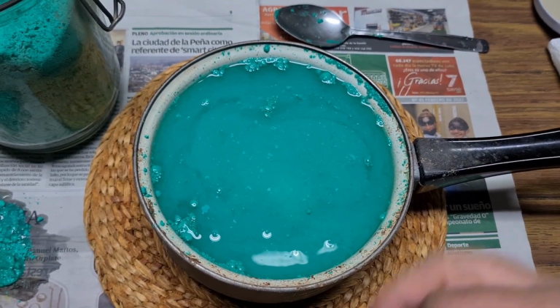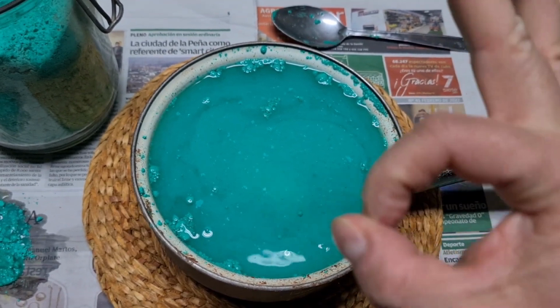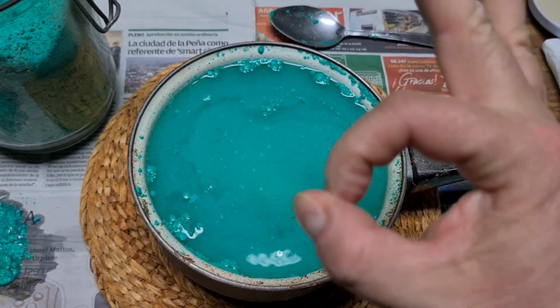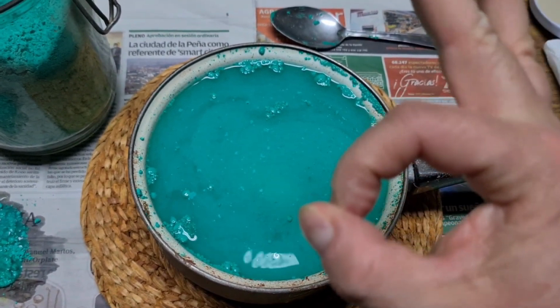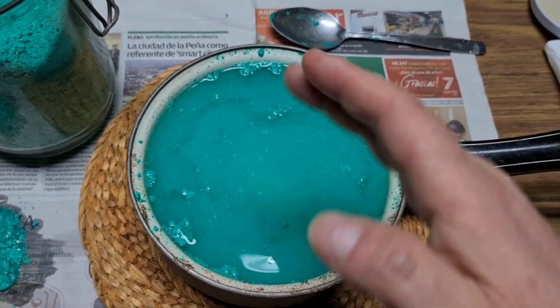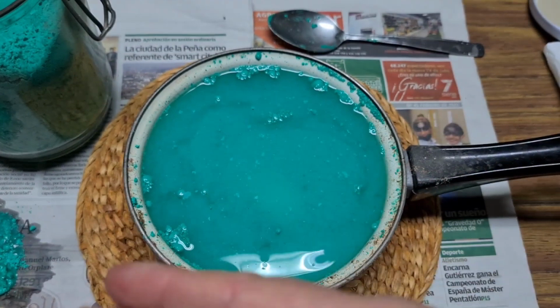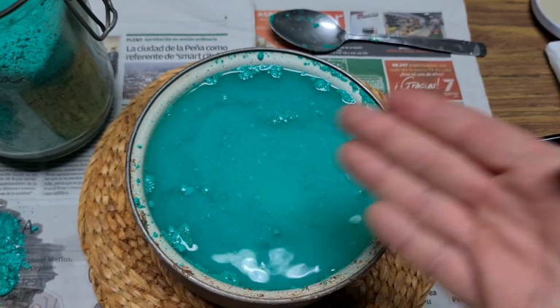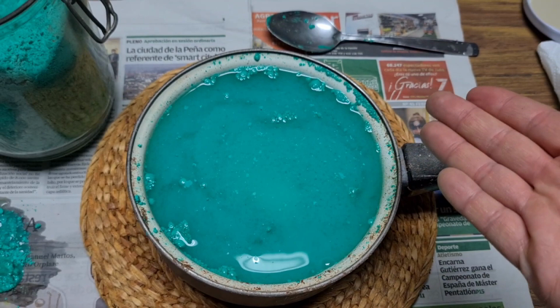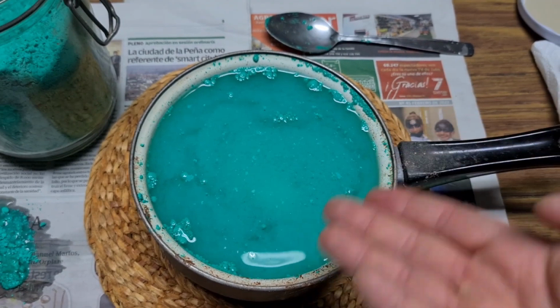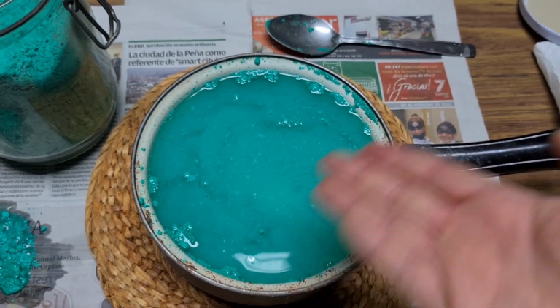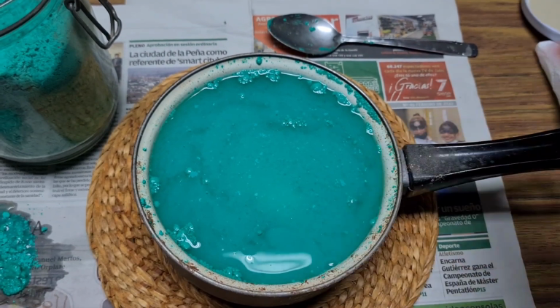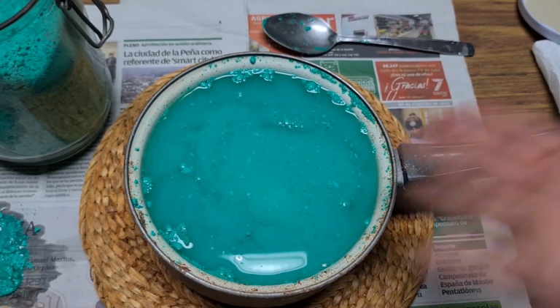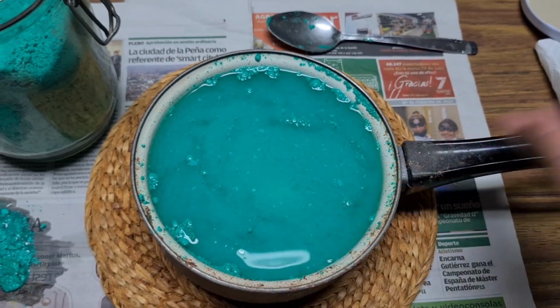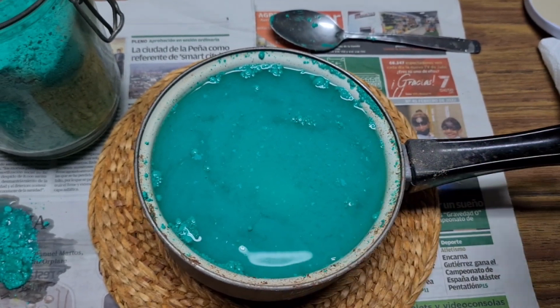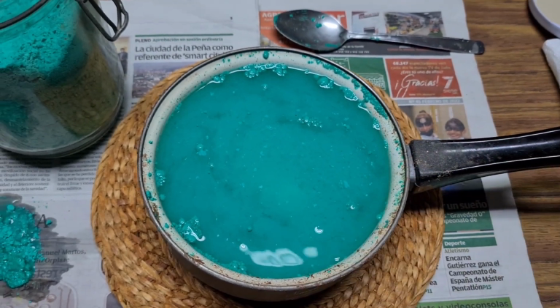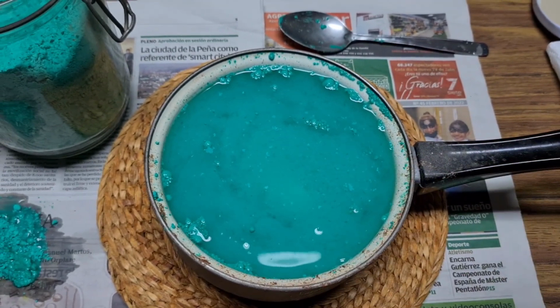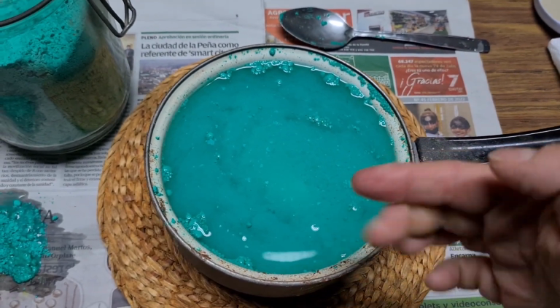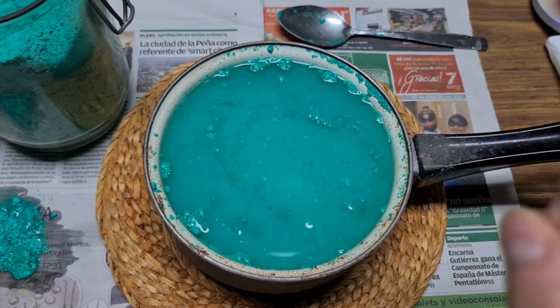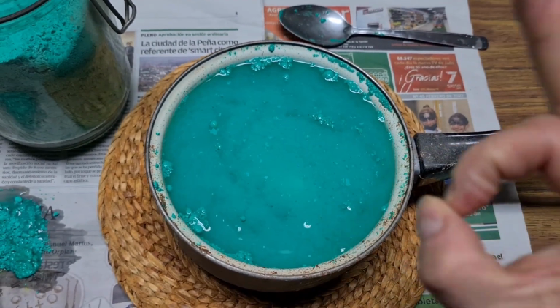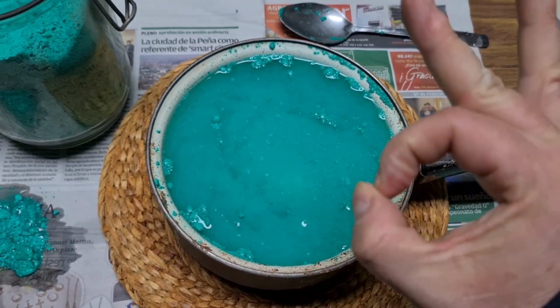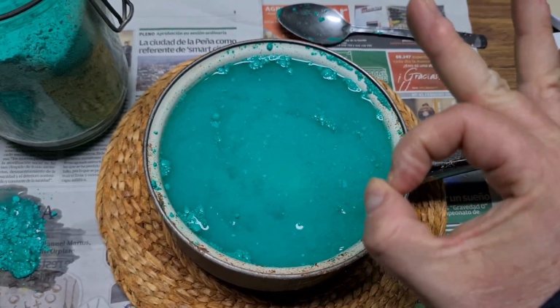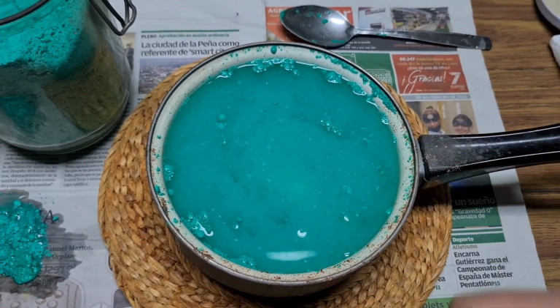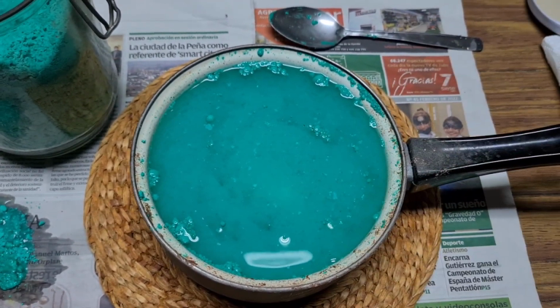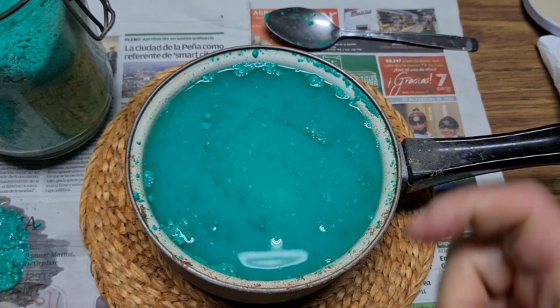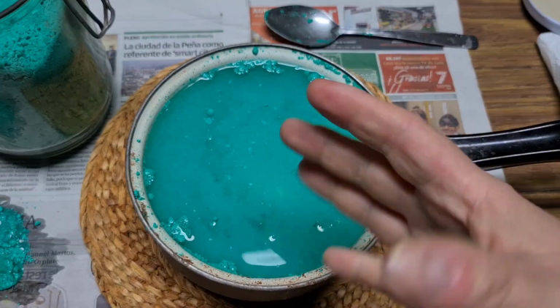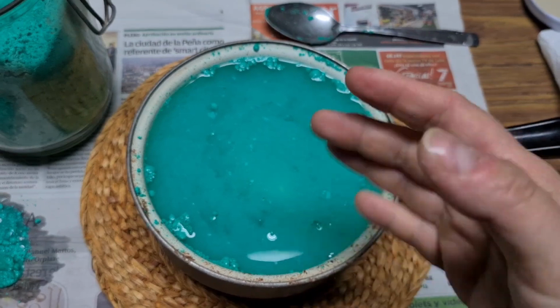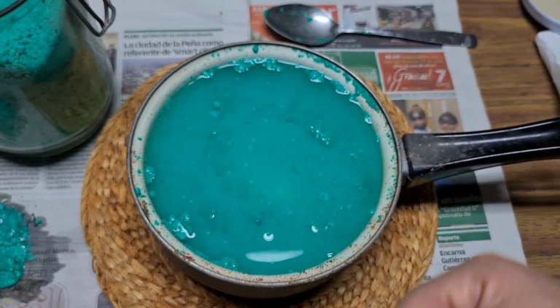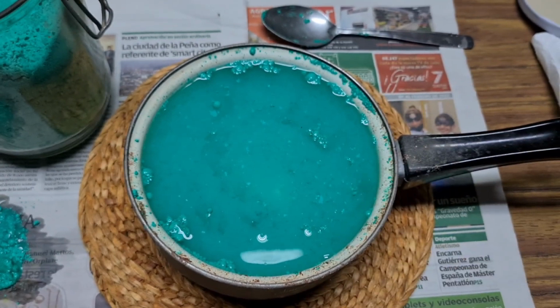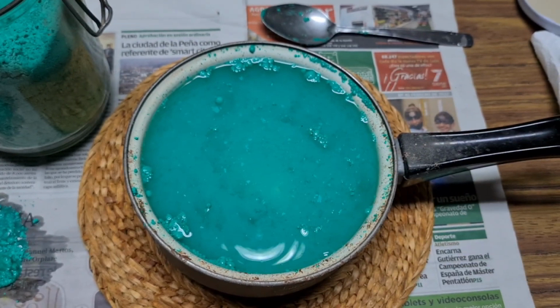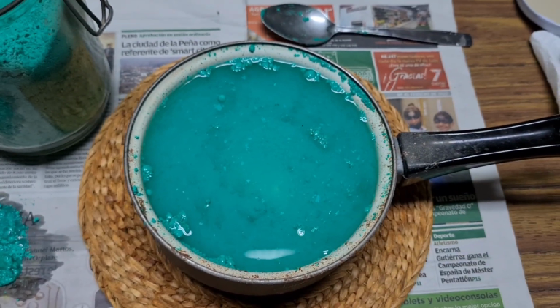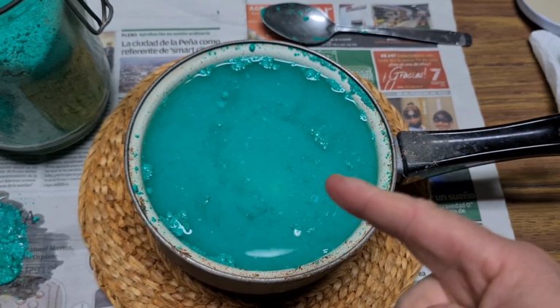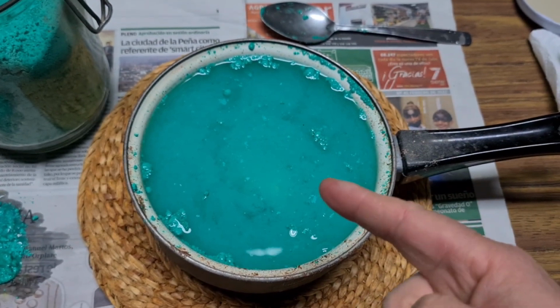It could turn out something really cool, or it could turn out completely different. So let's wait the 12 to 14 hours and see what comes out.